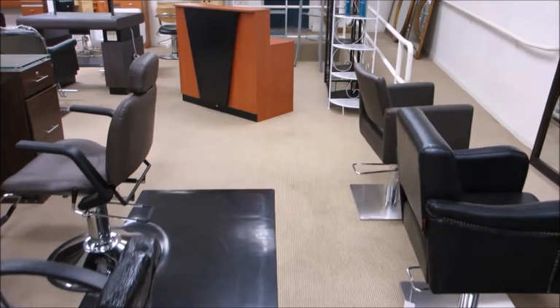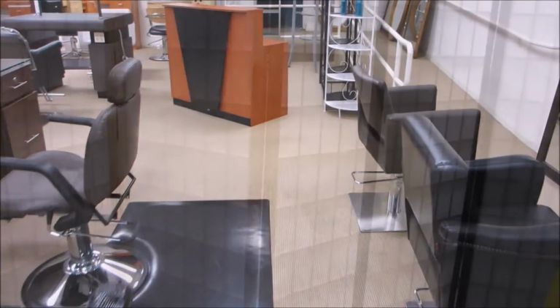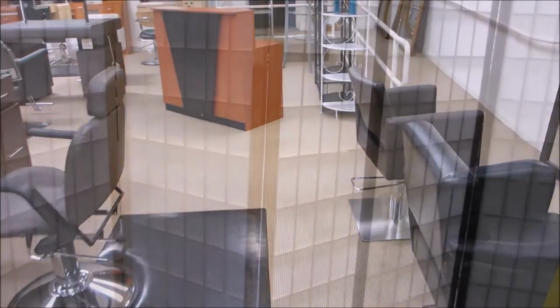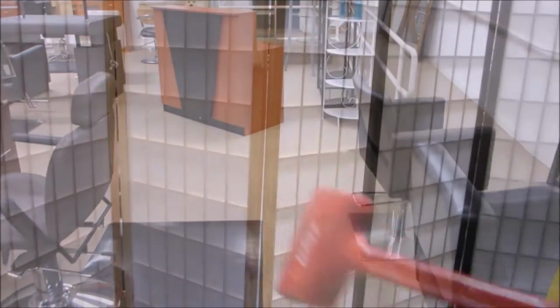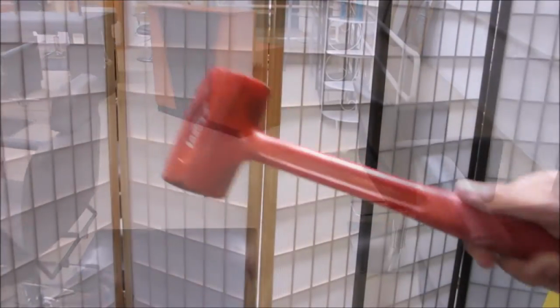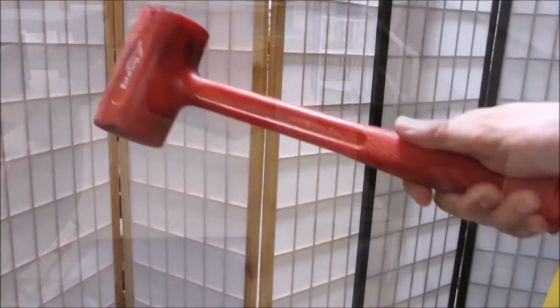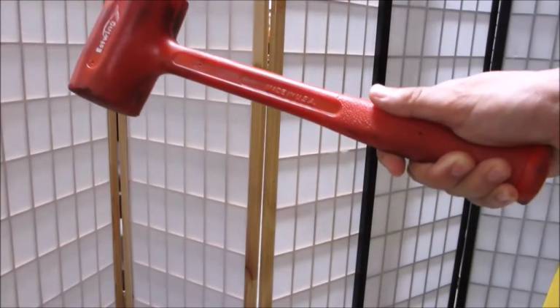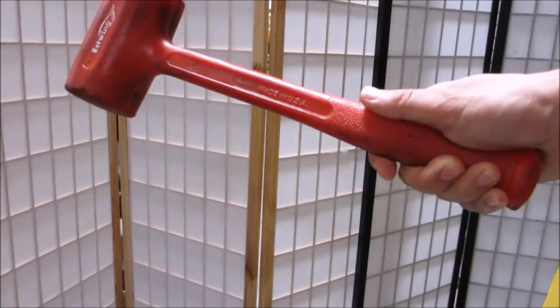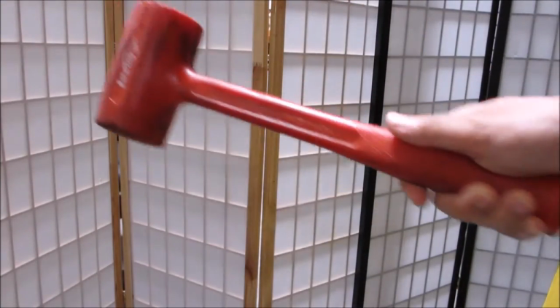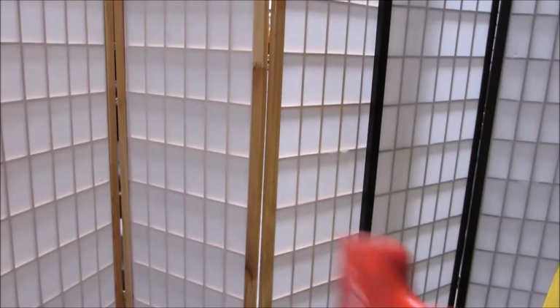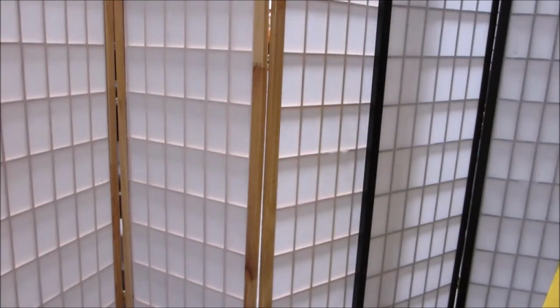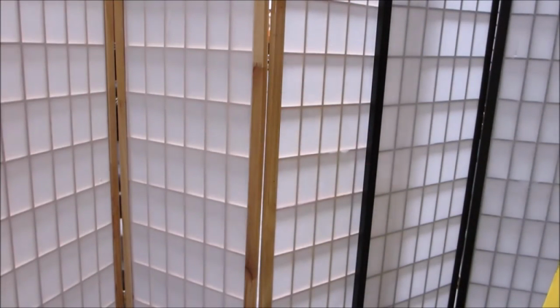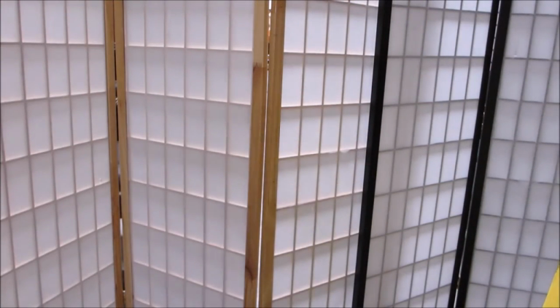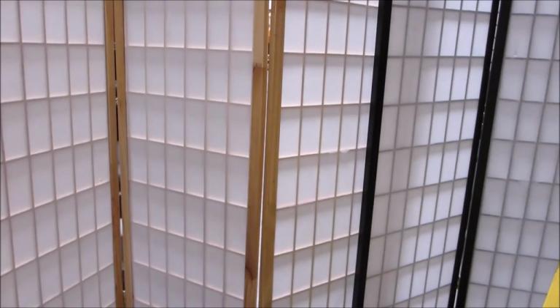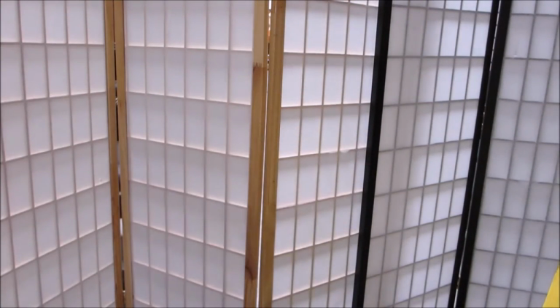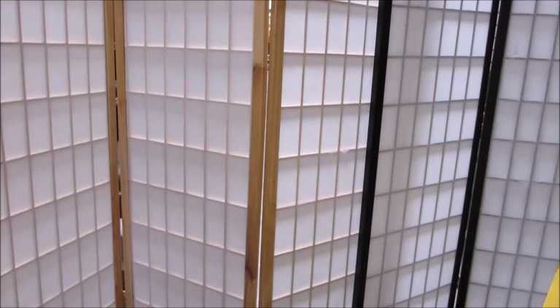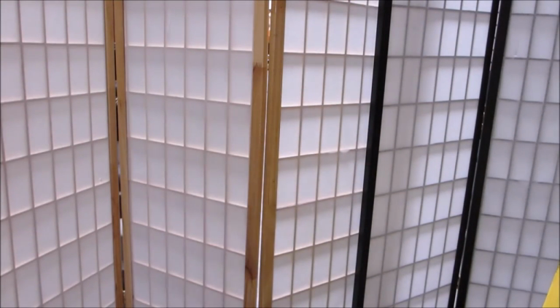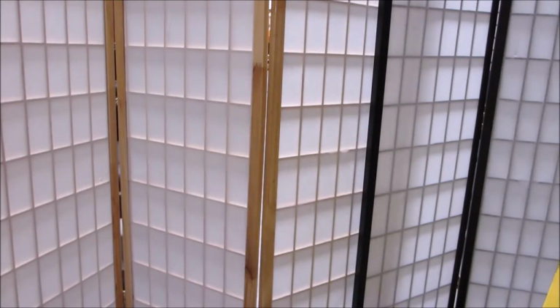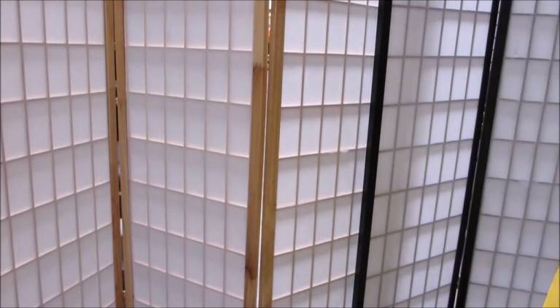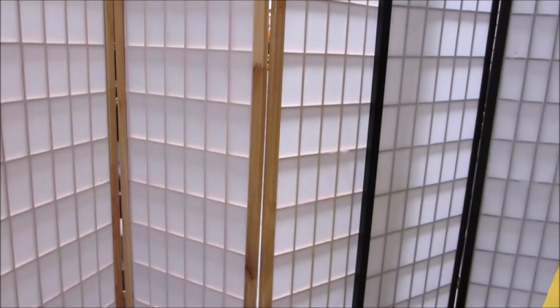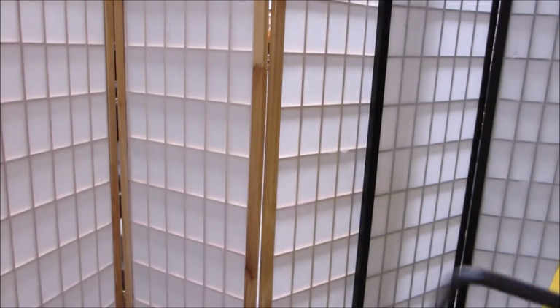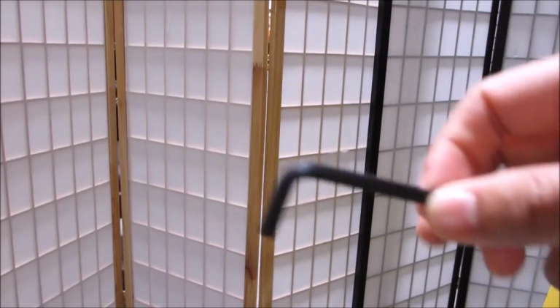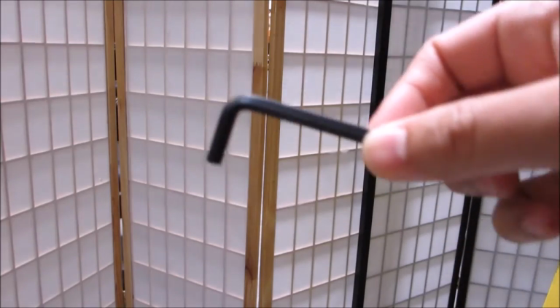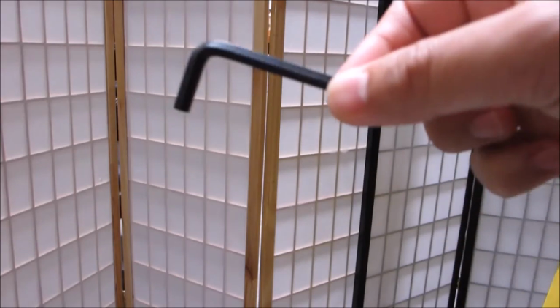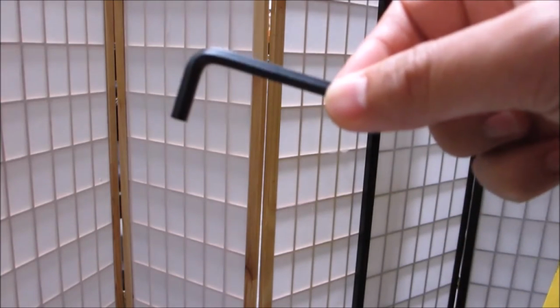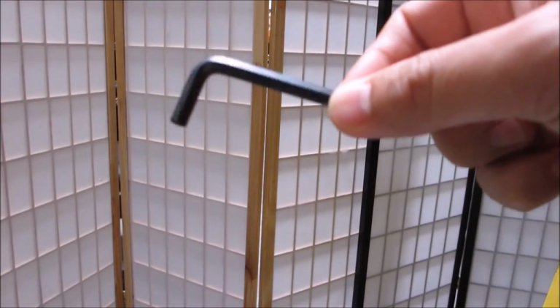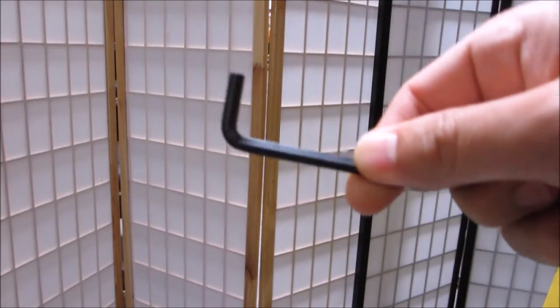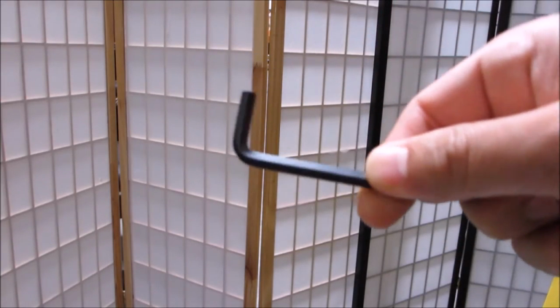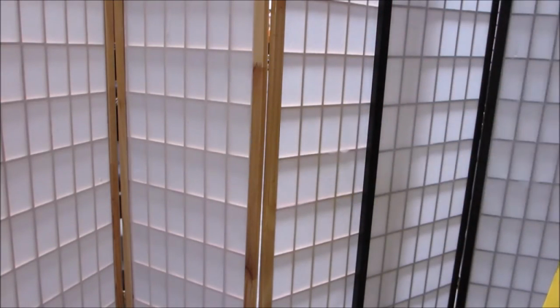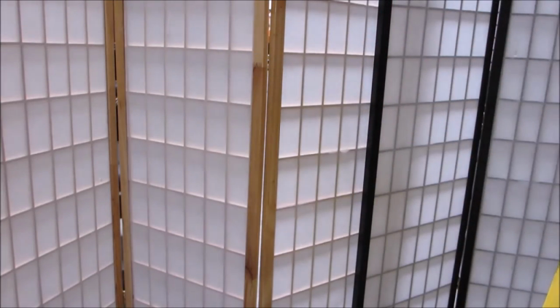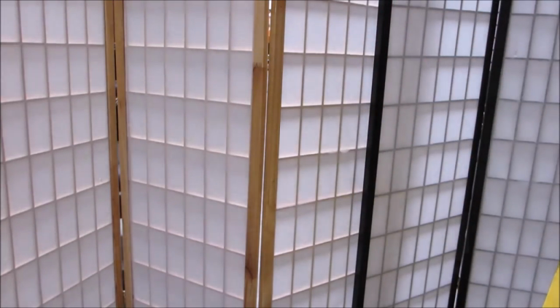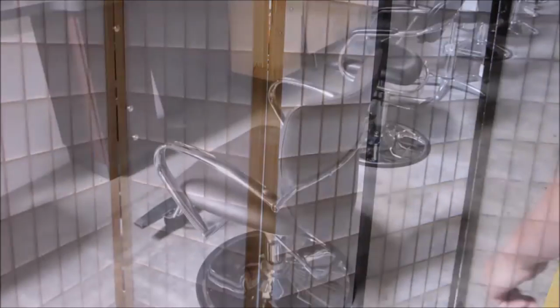To begin, you need a rubber mallet to remove the chair from the hydraulic pump. You will also need an allen wrench to remove the hydraulic pump from the base.